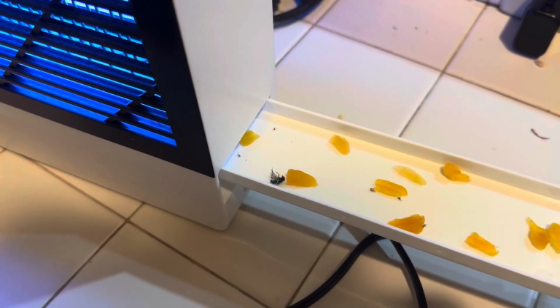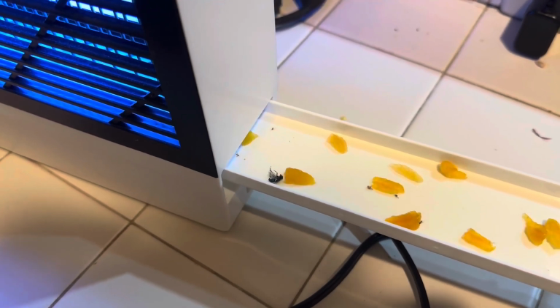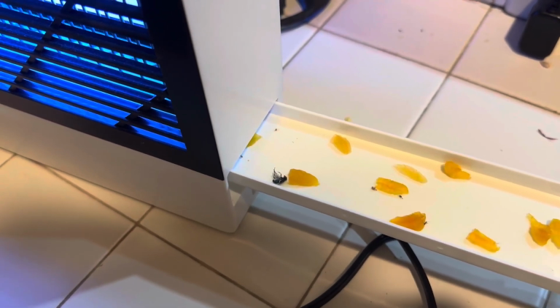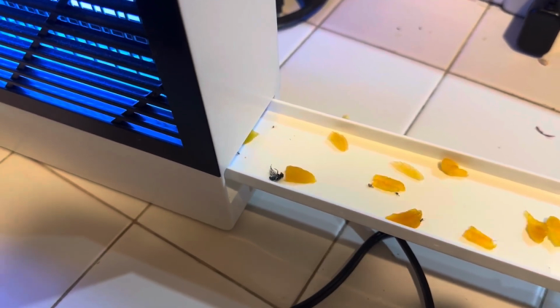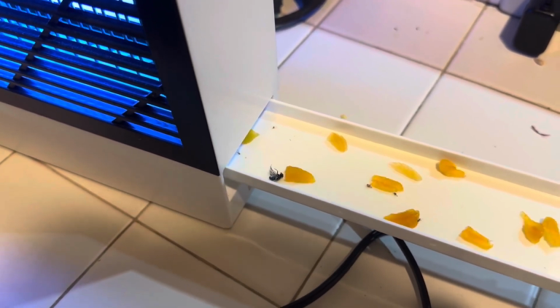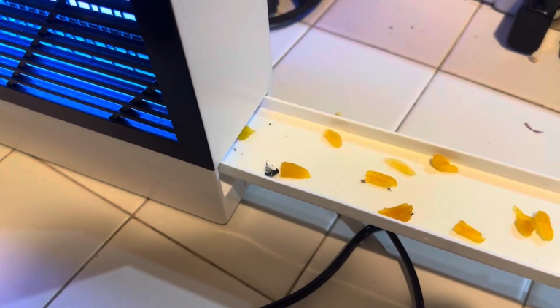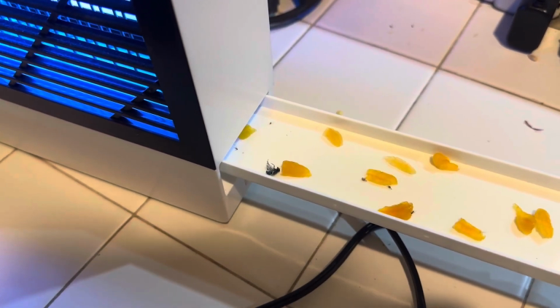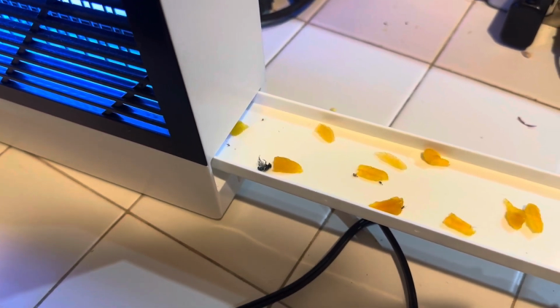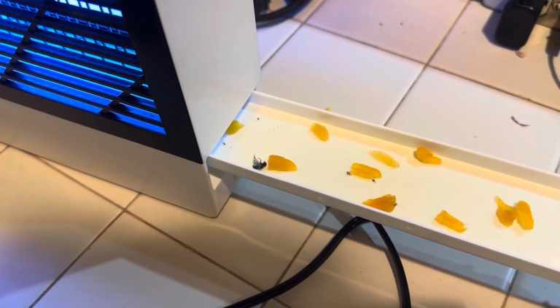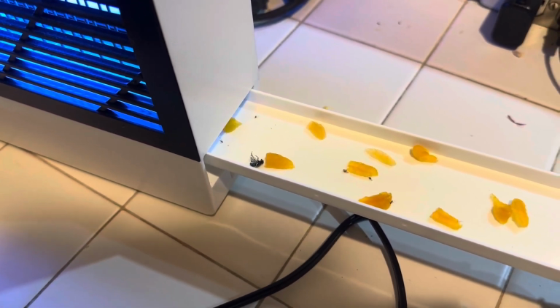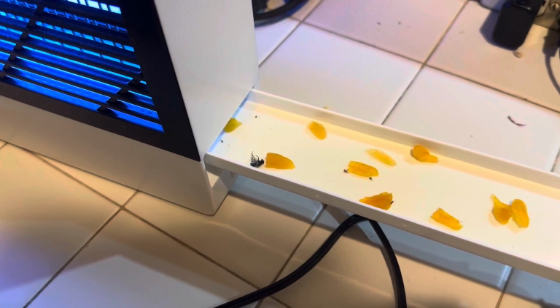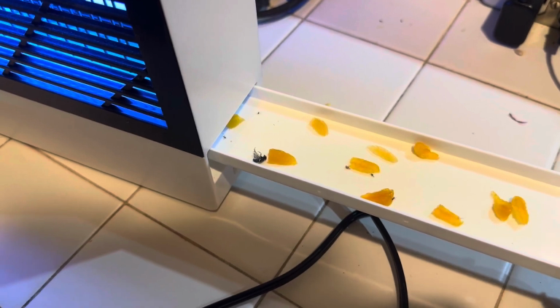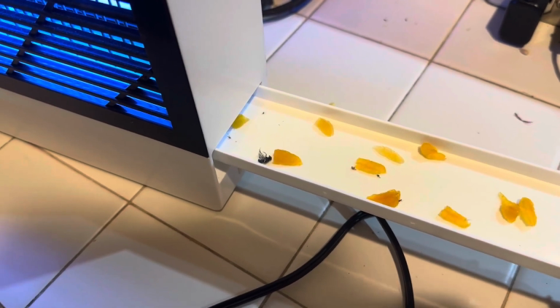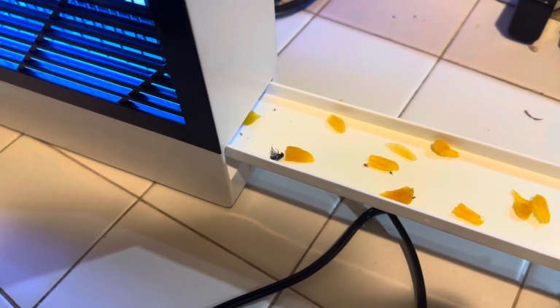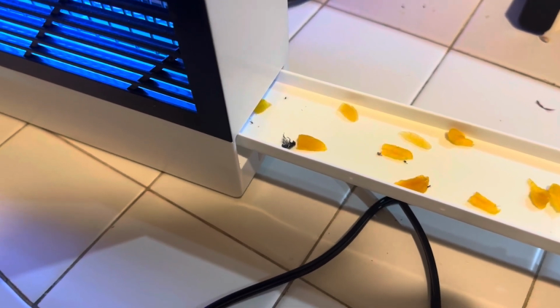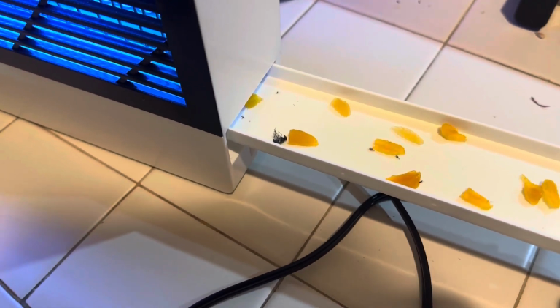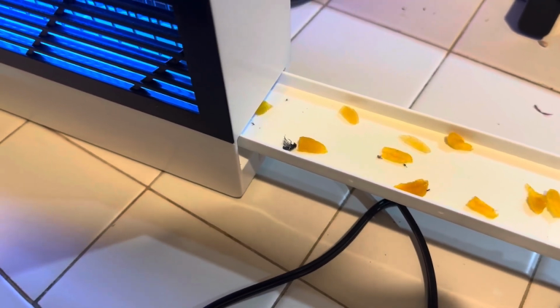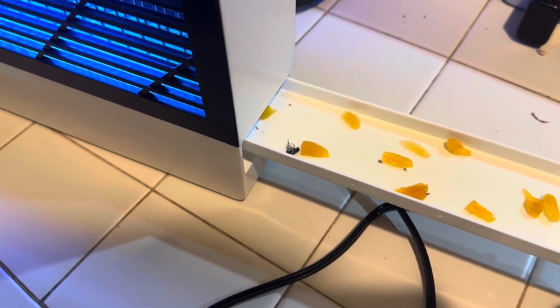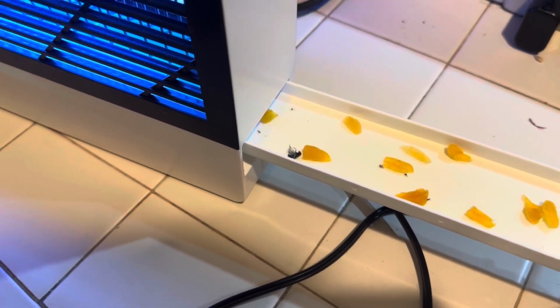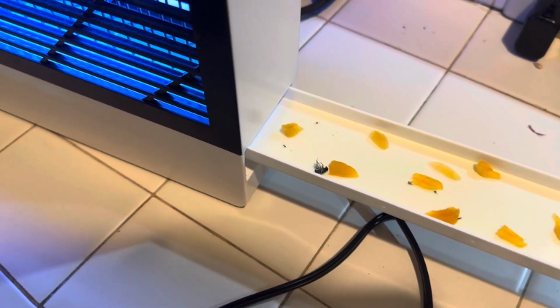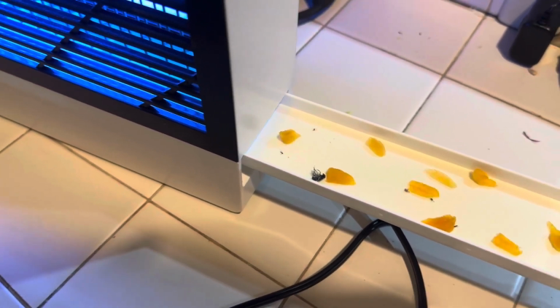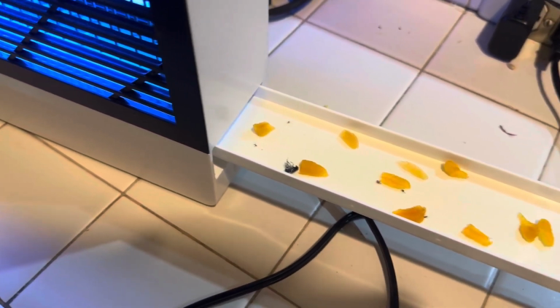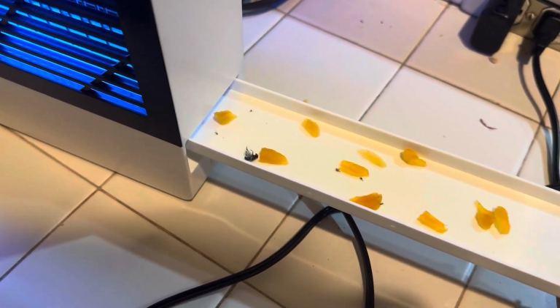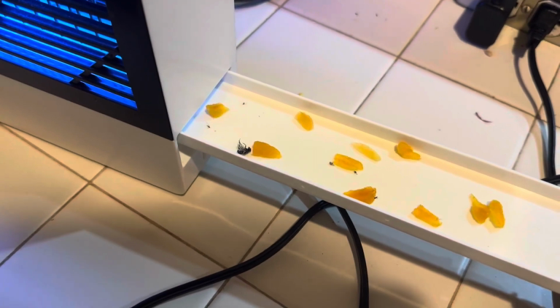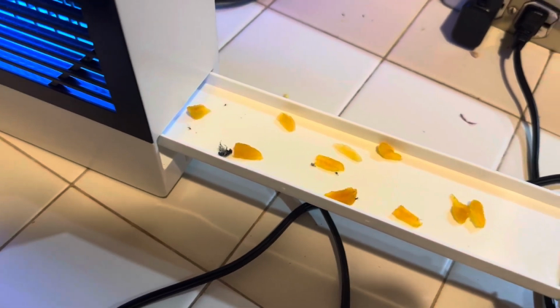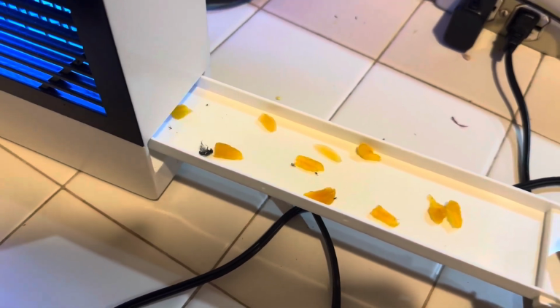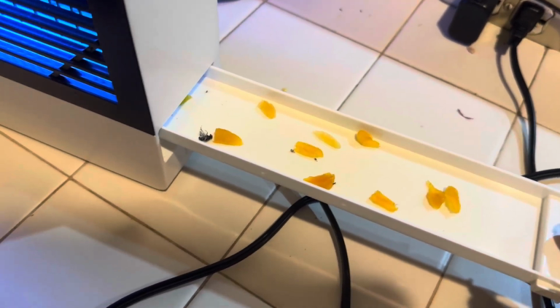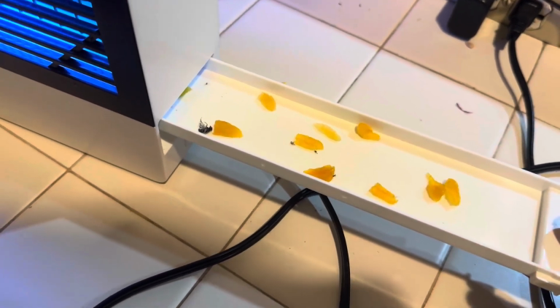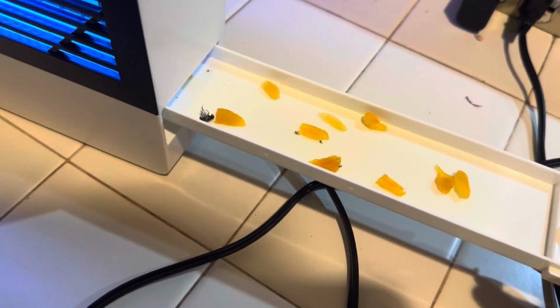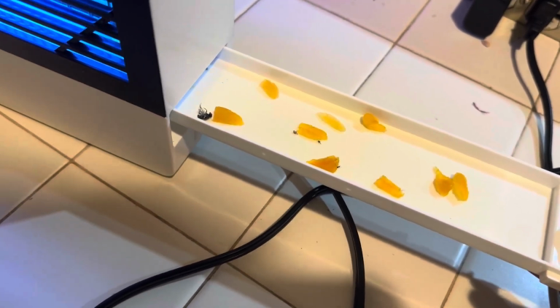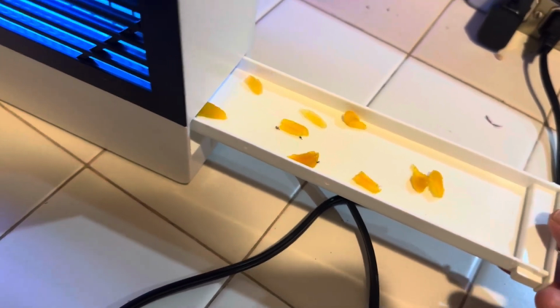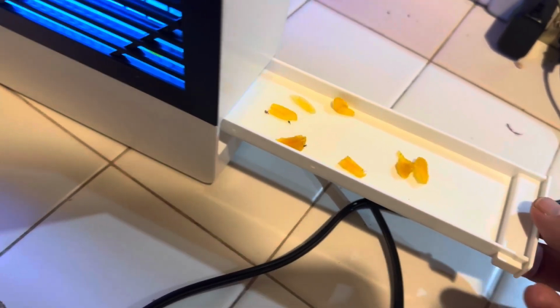One little tip is that I have put dried apricots in here, which attracts the insects even more. You guys can do the same thing as well — it helps.